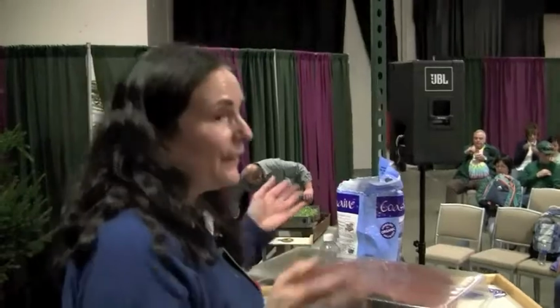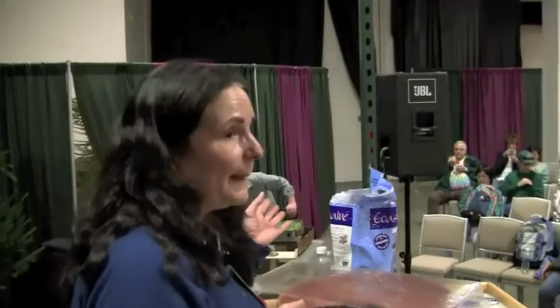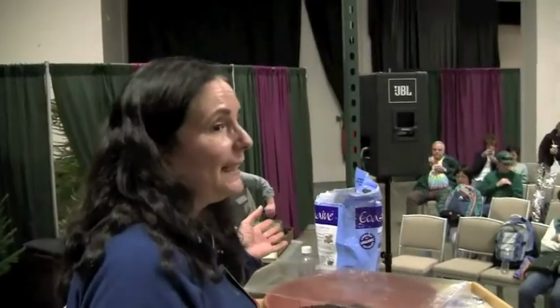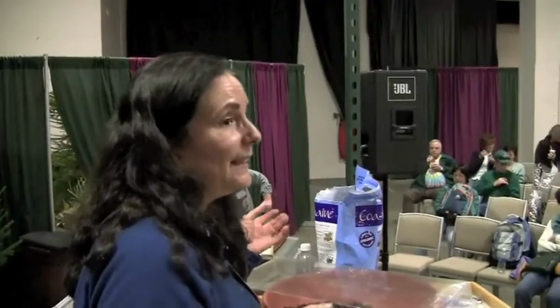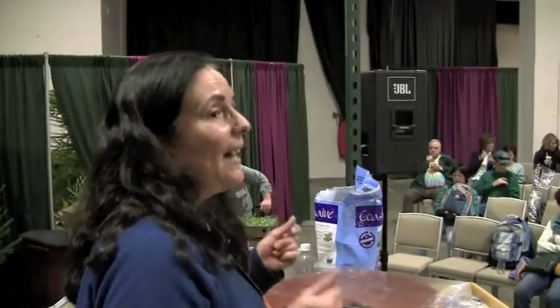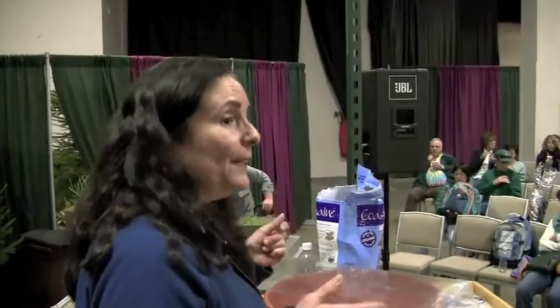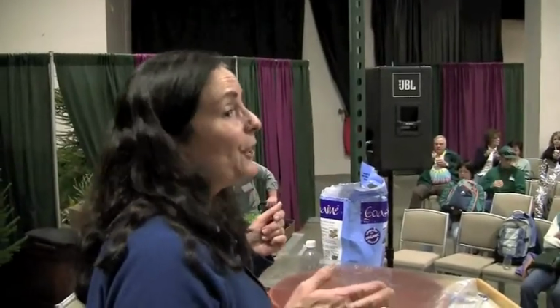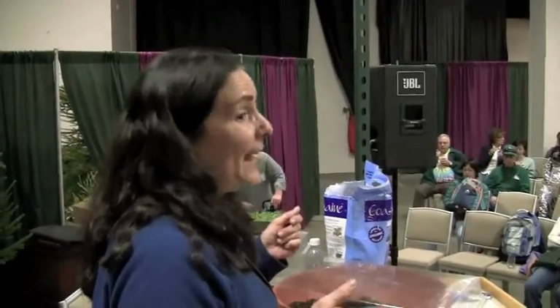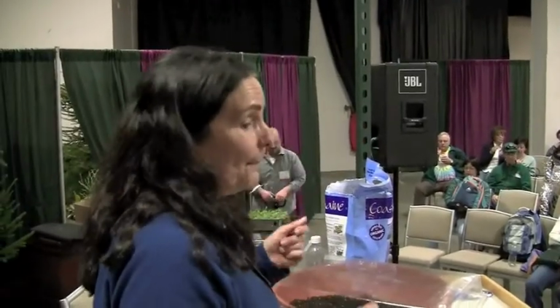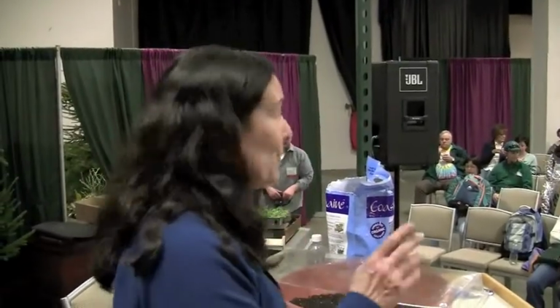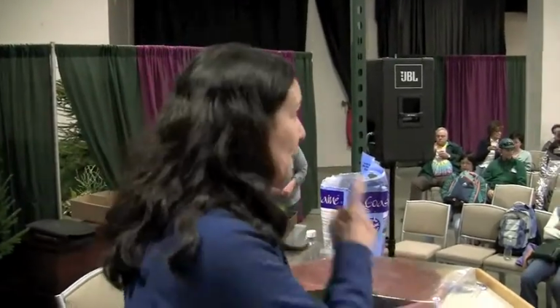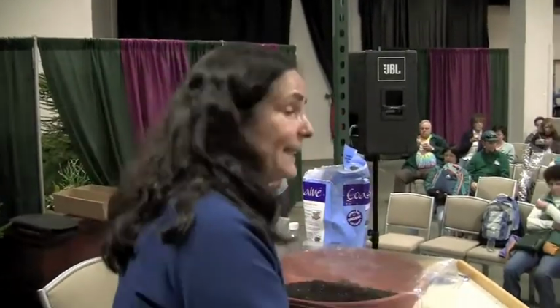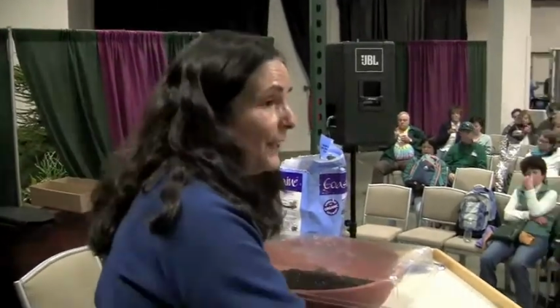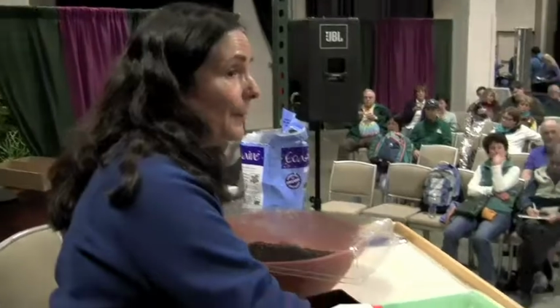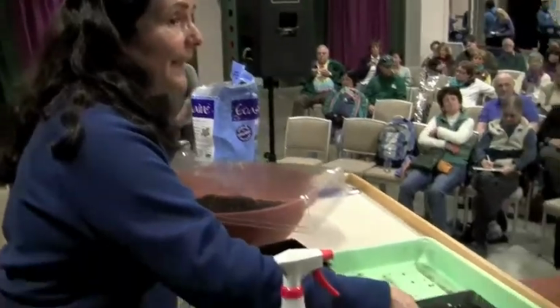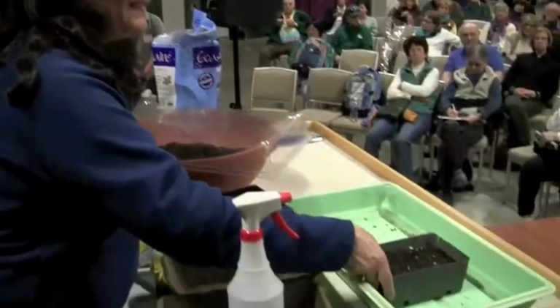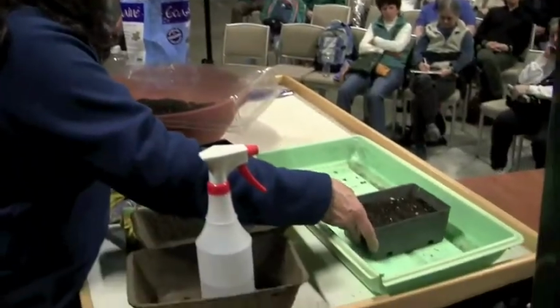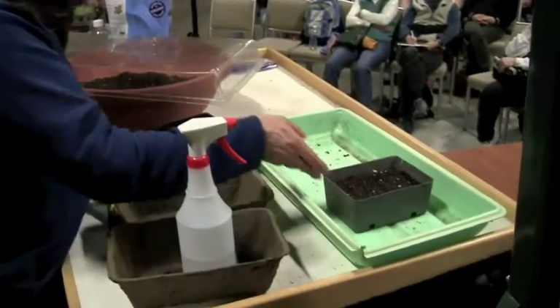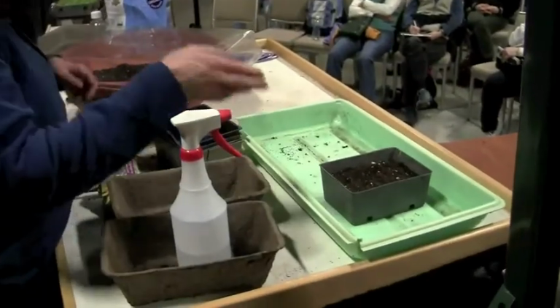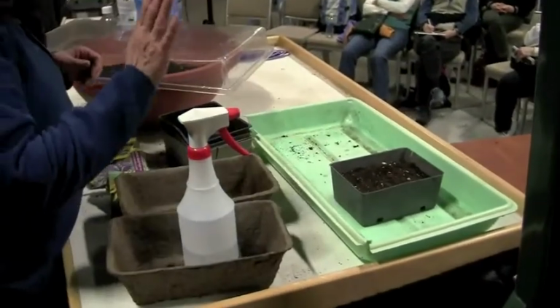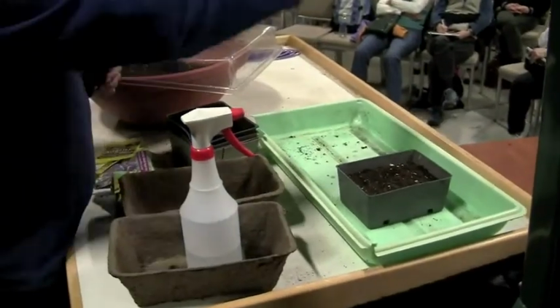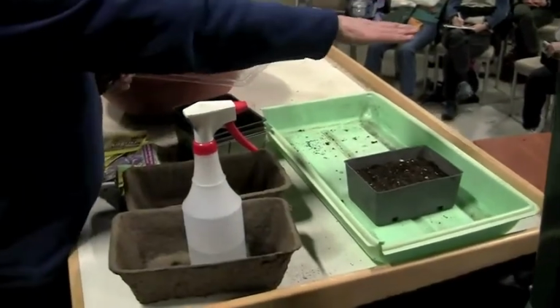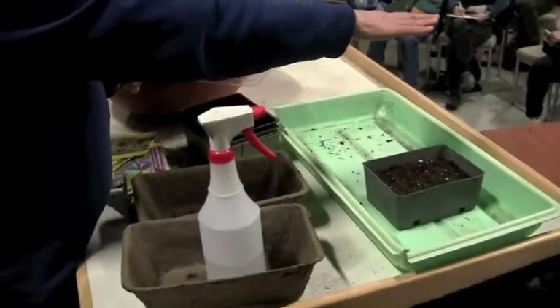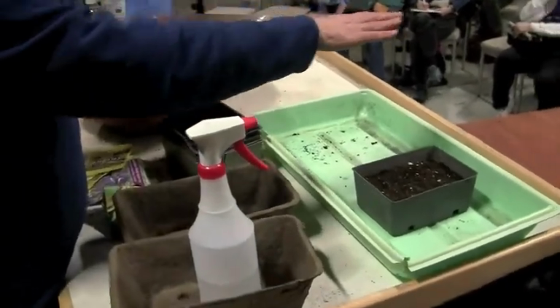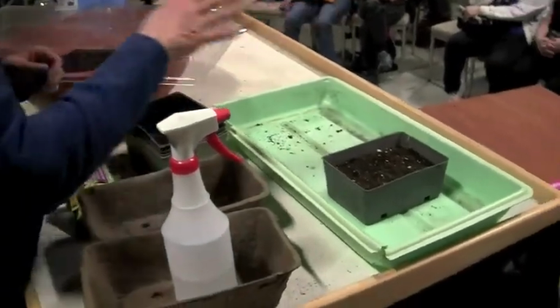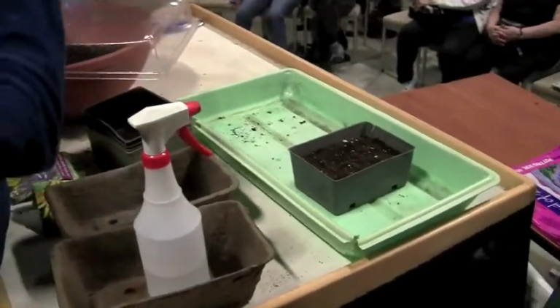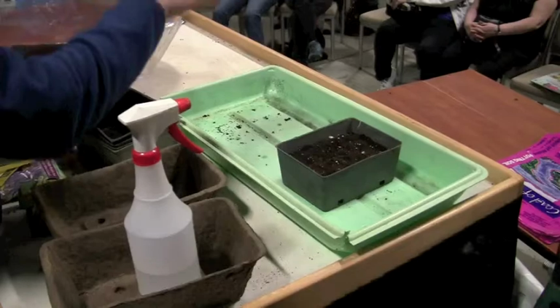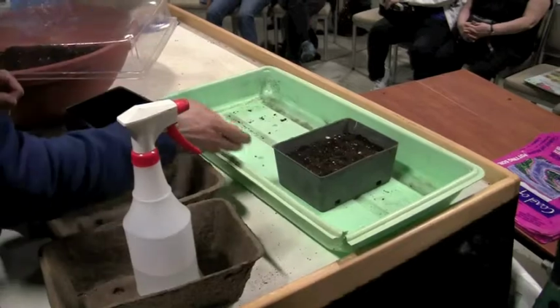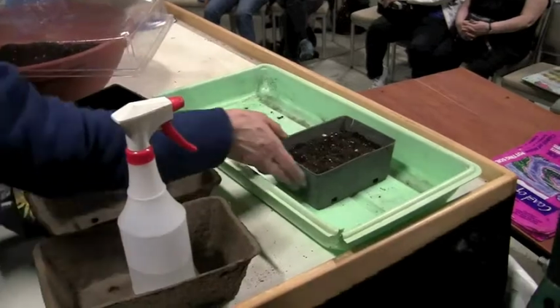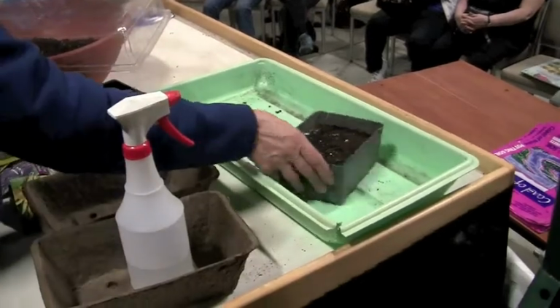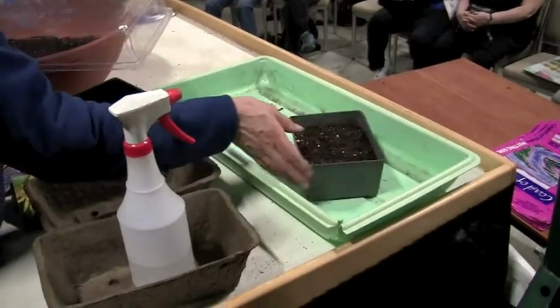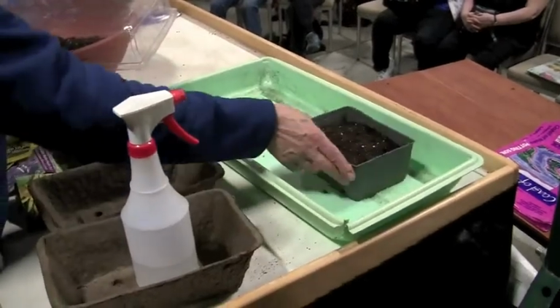It's really worth investing in fluorescent light fixtures if you're serious about seeds. A window is okay, but if you put them in a sunny window they're going to grow towards the light and be spindly, so you have to turn them all the time.